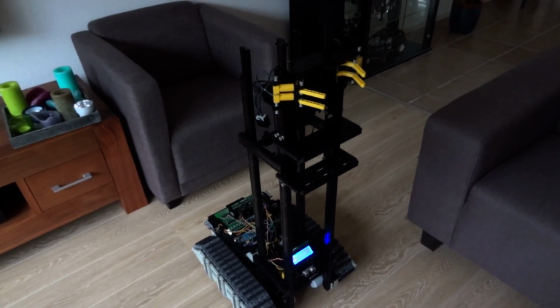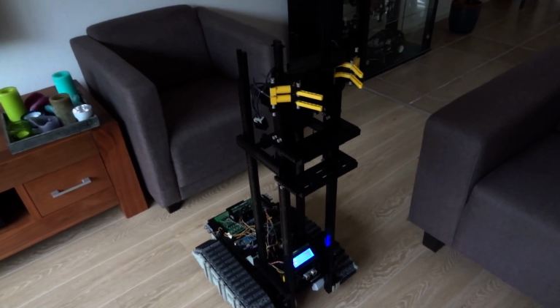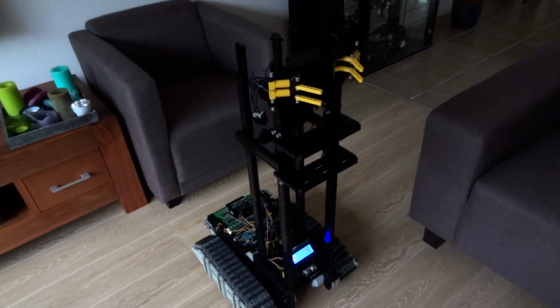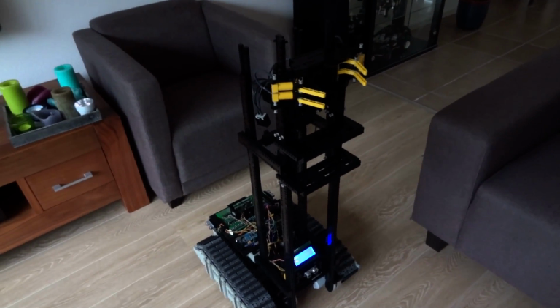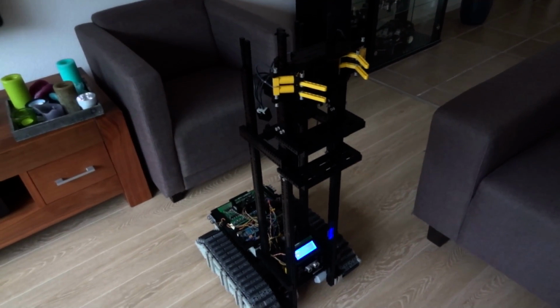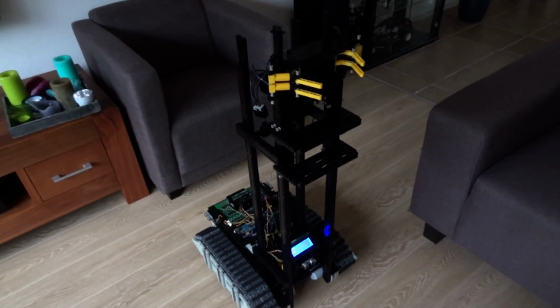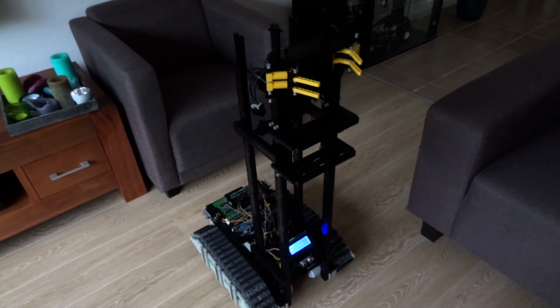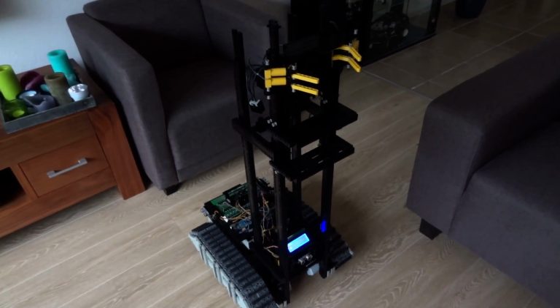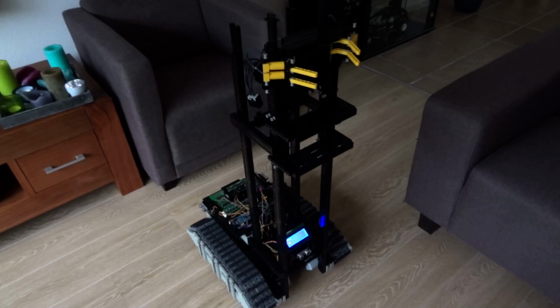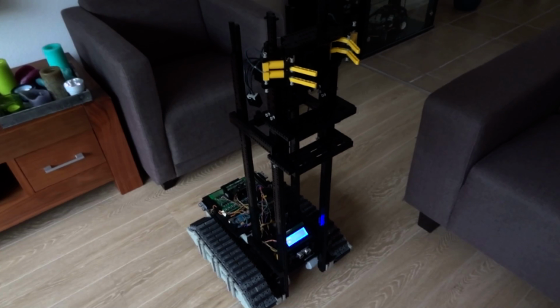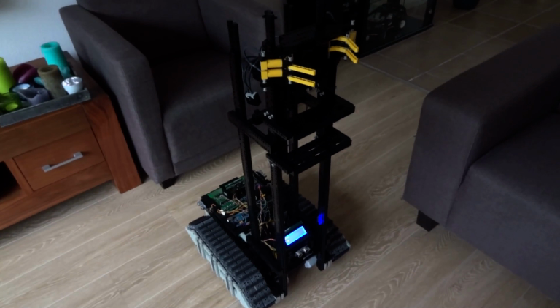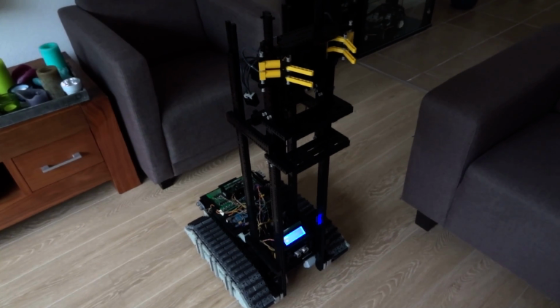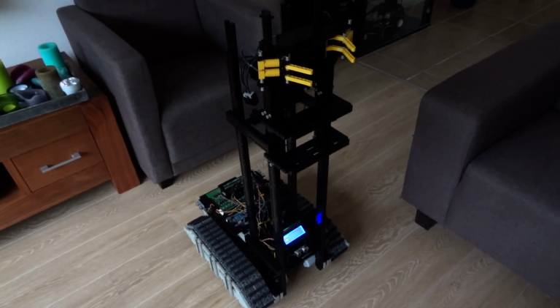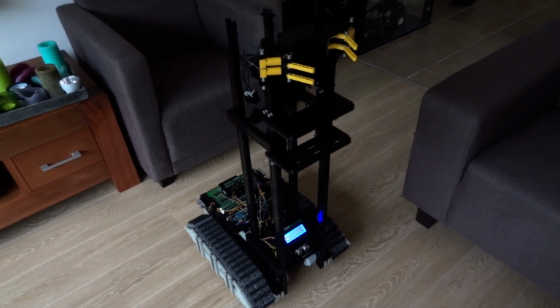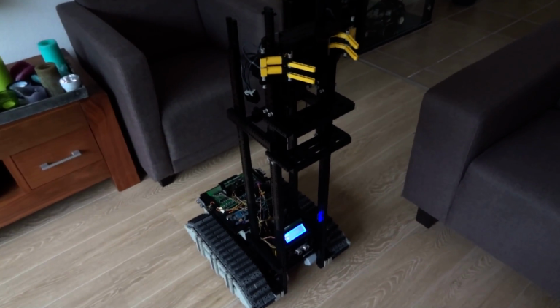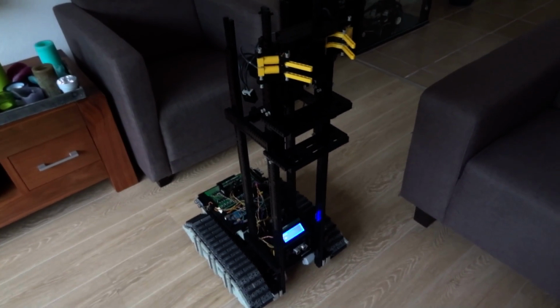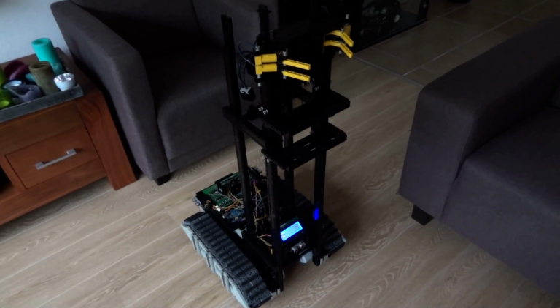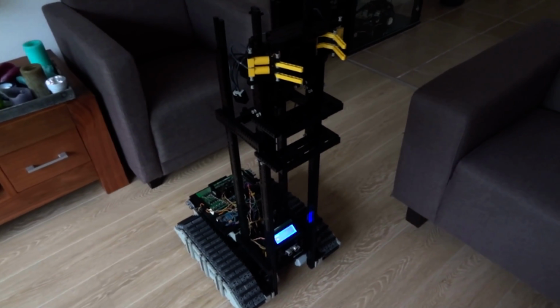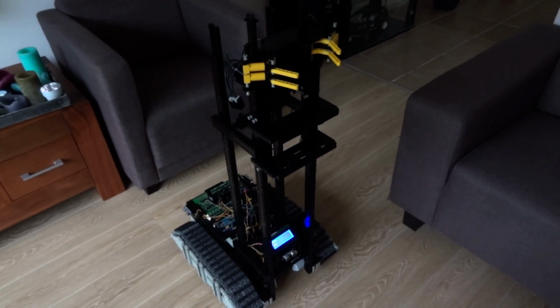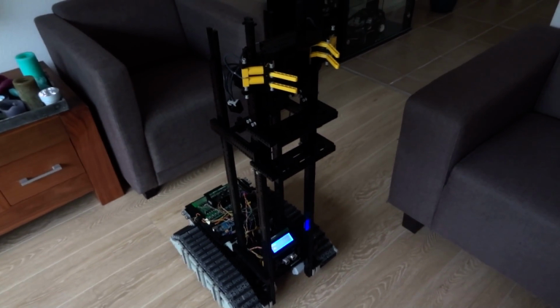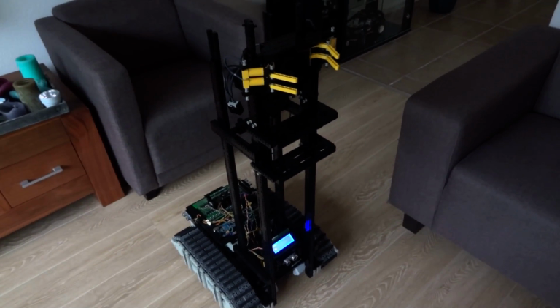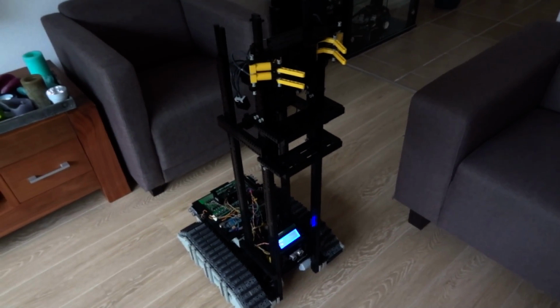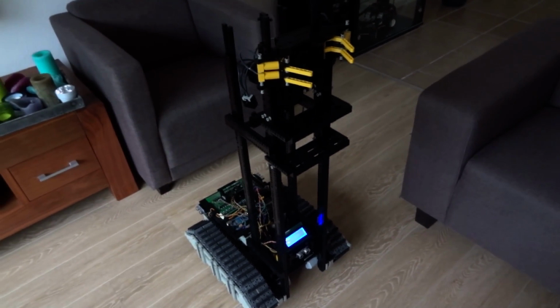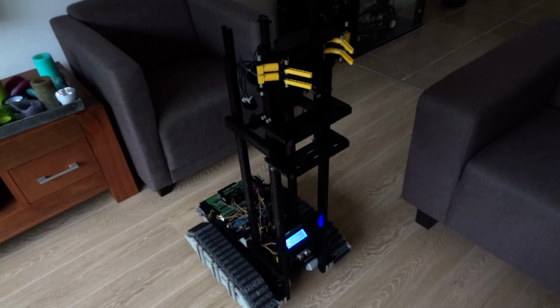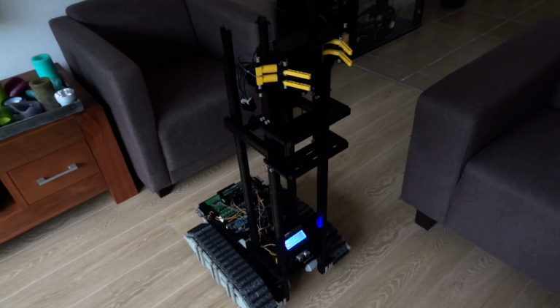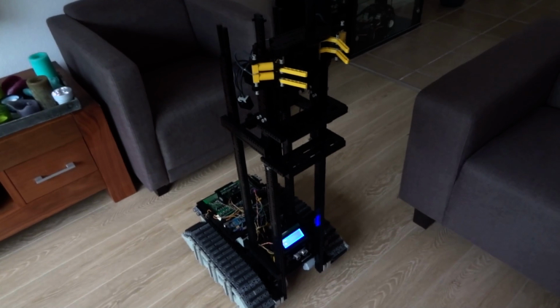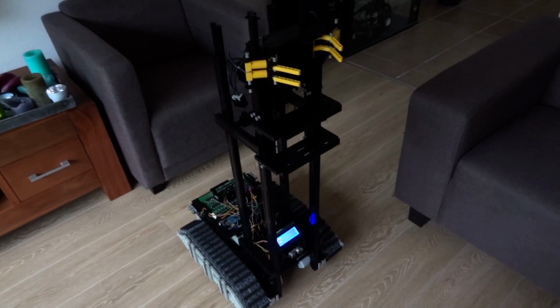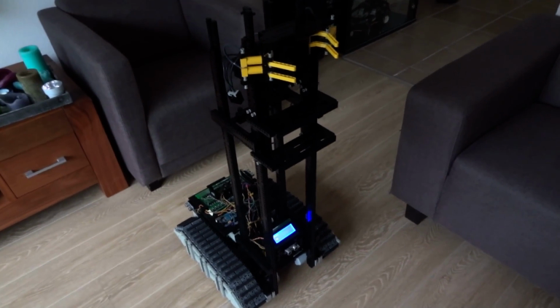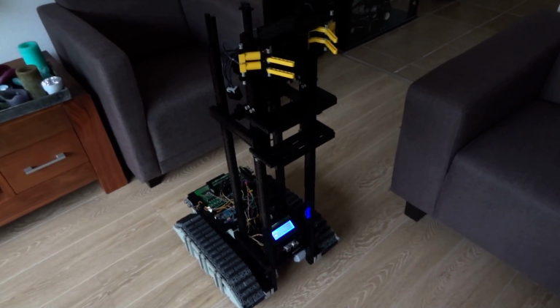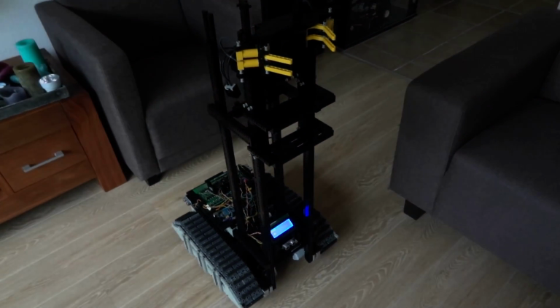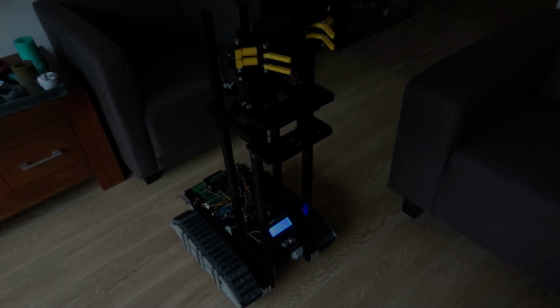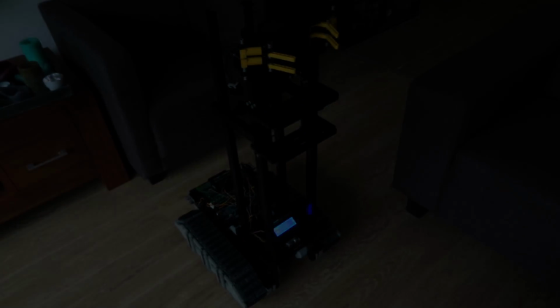In my next video I will make the robot open the fridge, which is still quite a challenge, so I don't know yet how I'm going to do that. But stay tuned, and thanks for watching — bye!